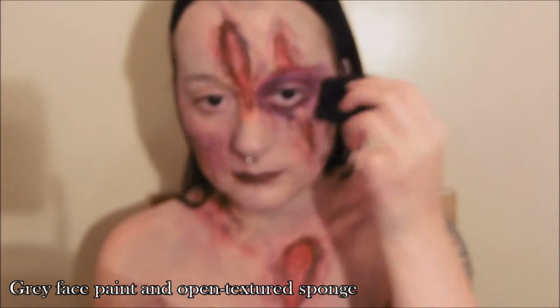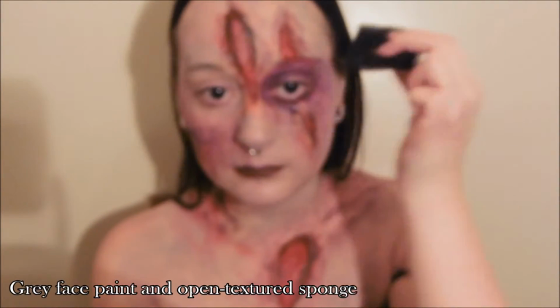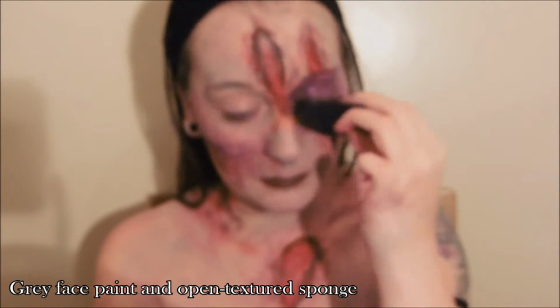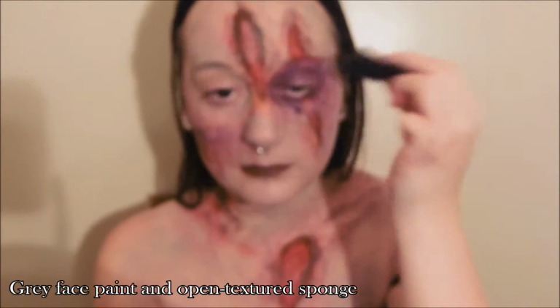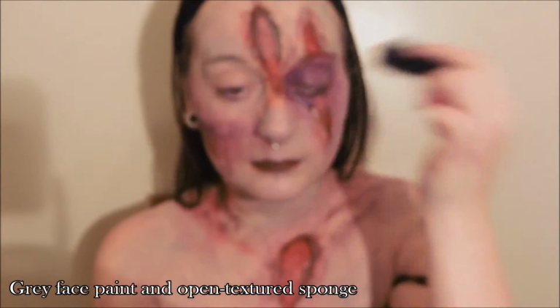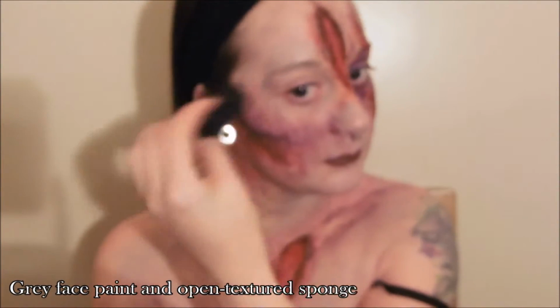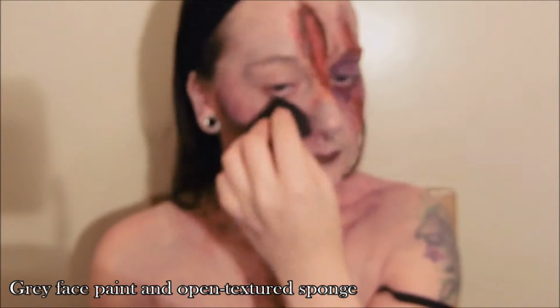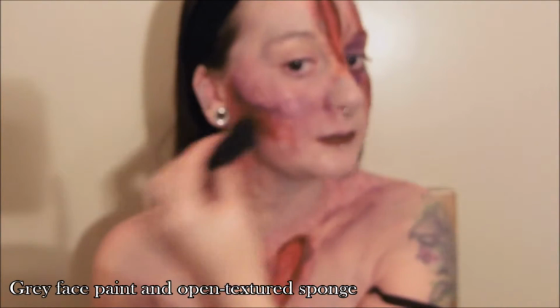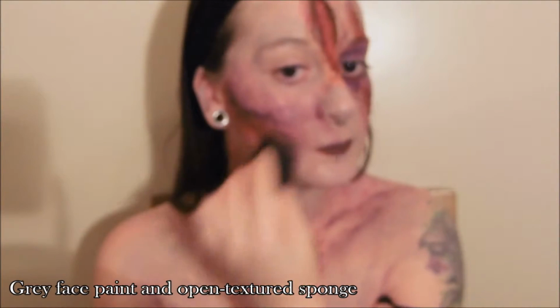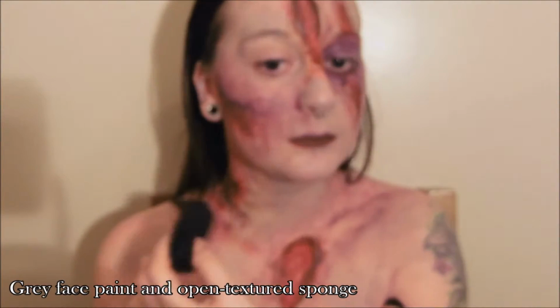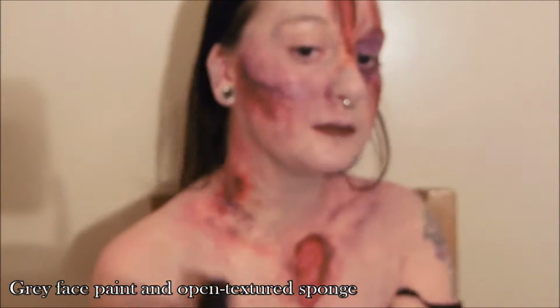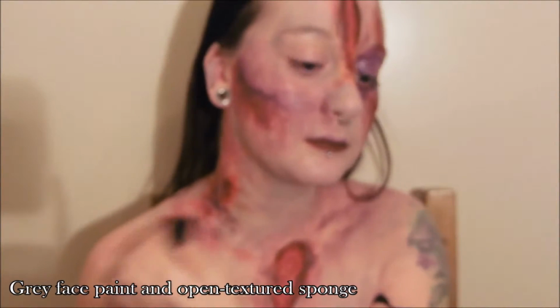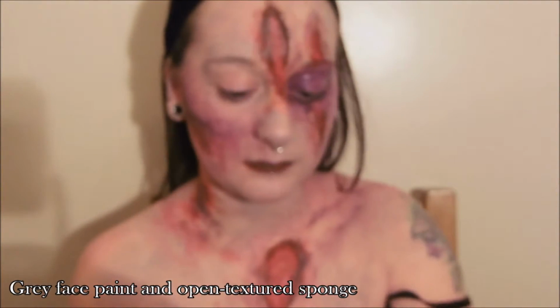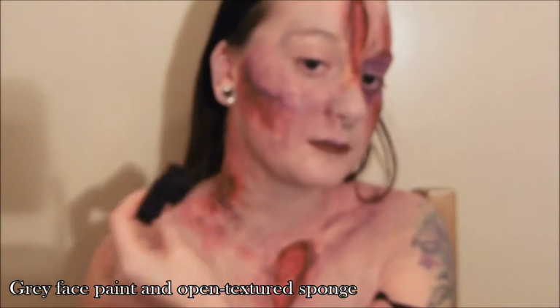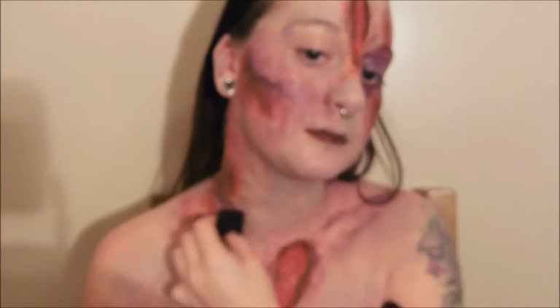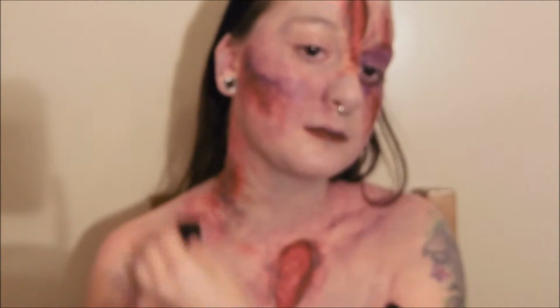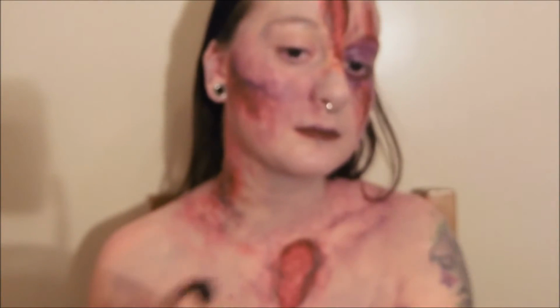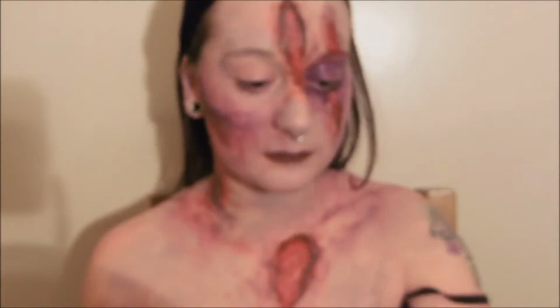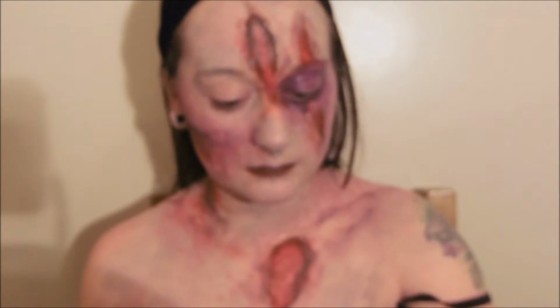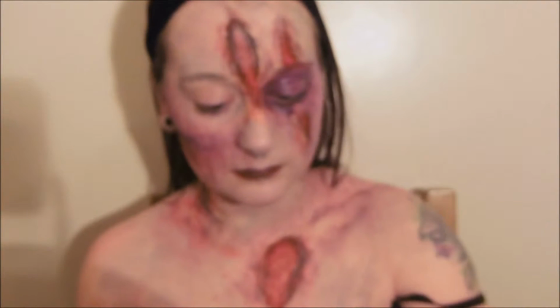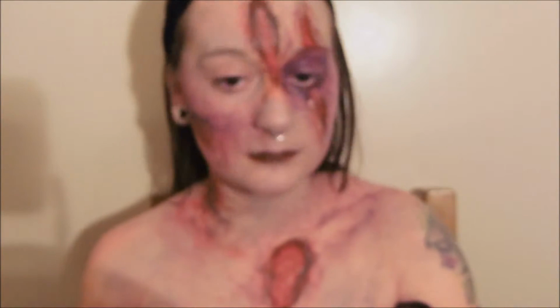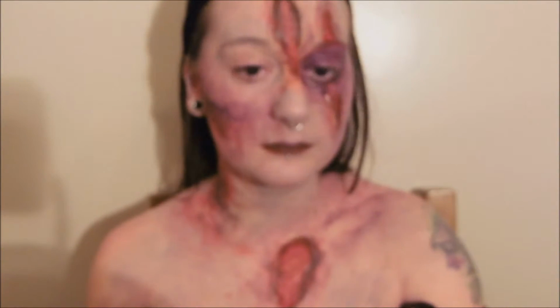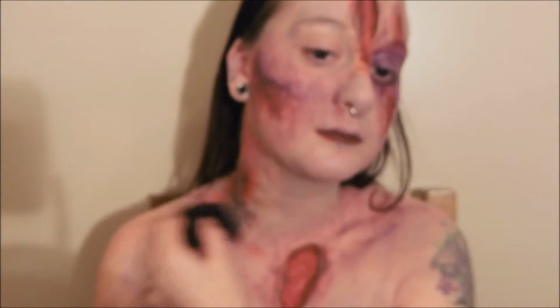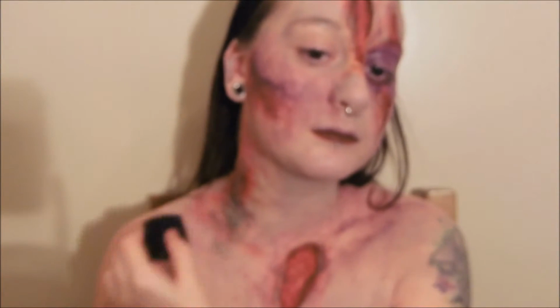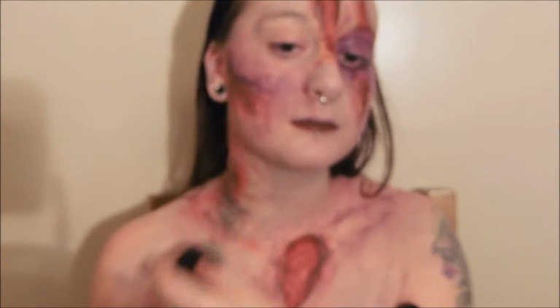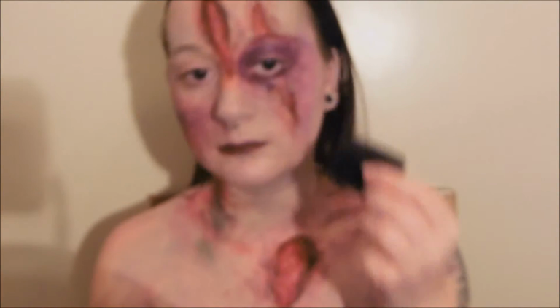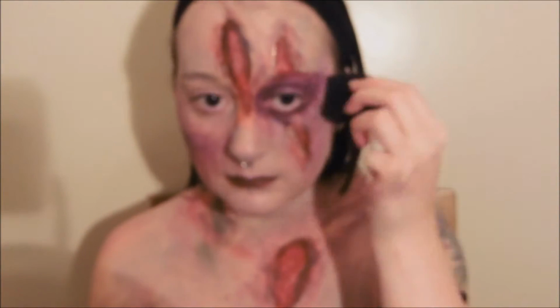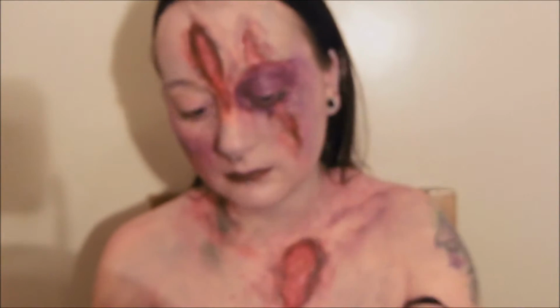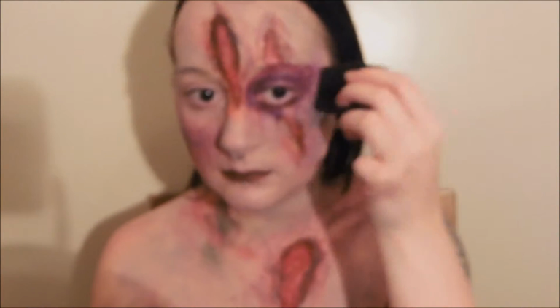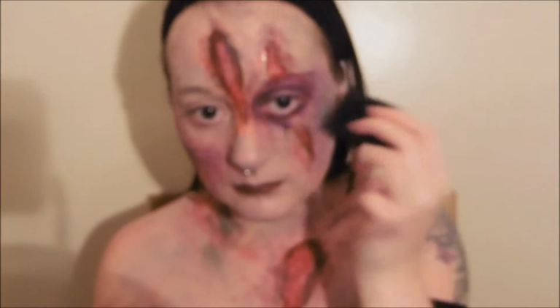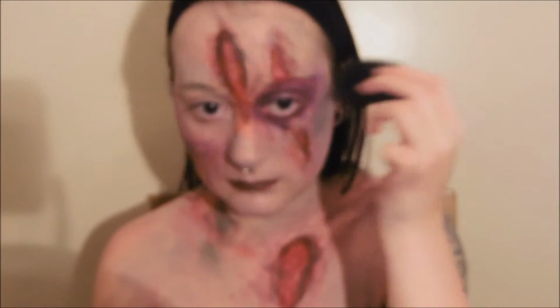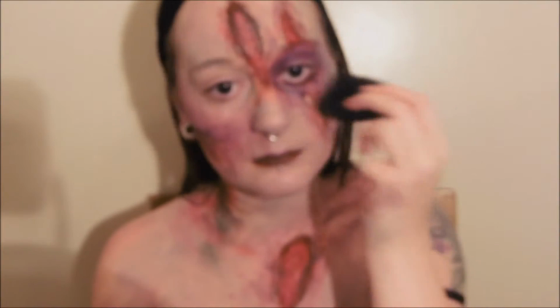Using a rough textured sponge, apply more grey face paint and tap to diffuse the colour if necessary. You can also layer more colours on top of this with the sponge just to make it look even more mouldy and infected and basically gross.